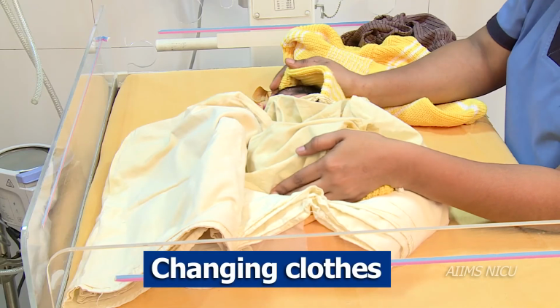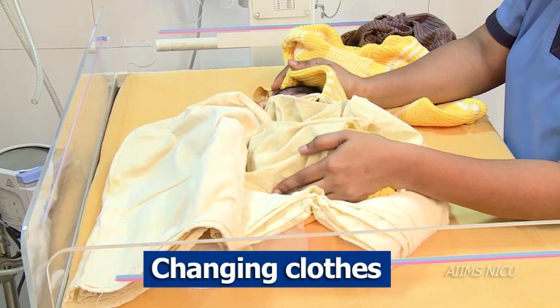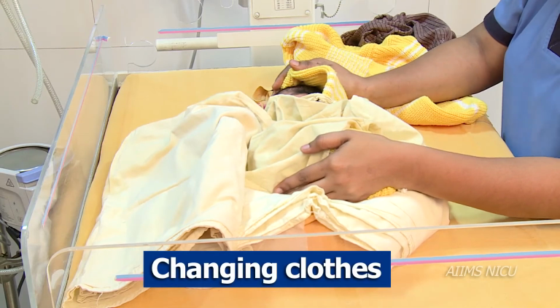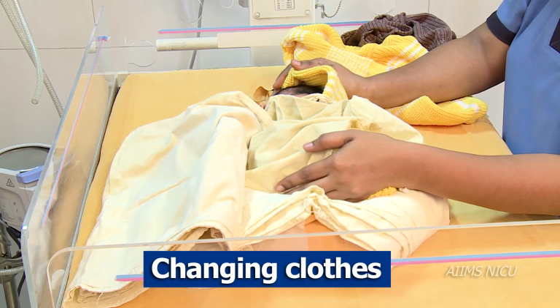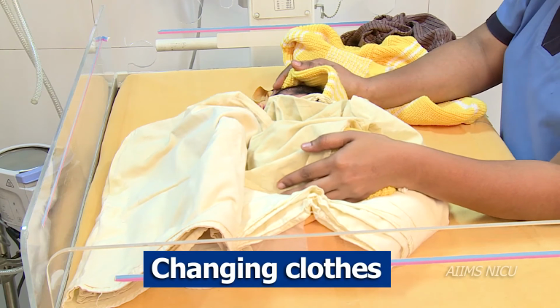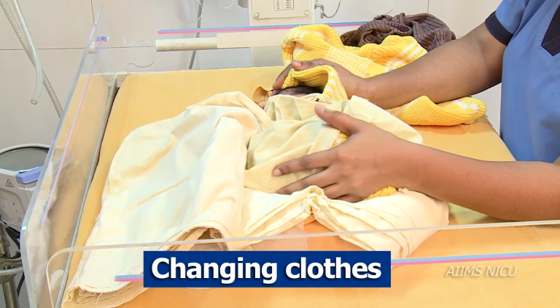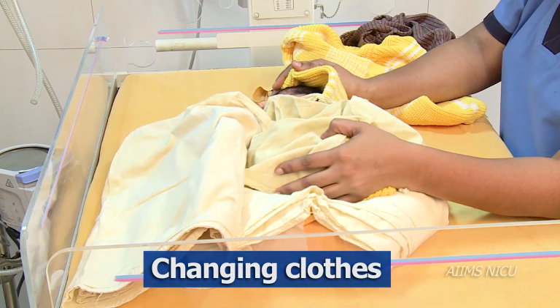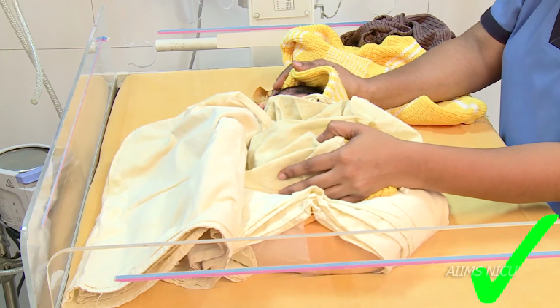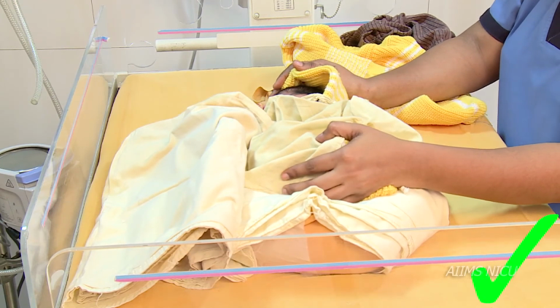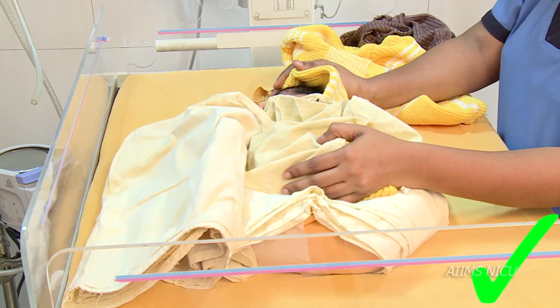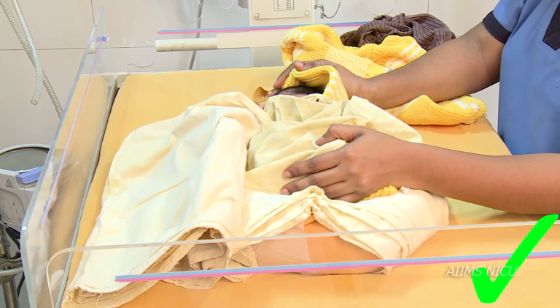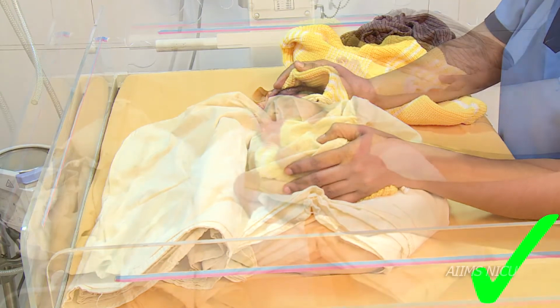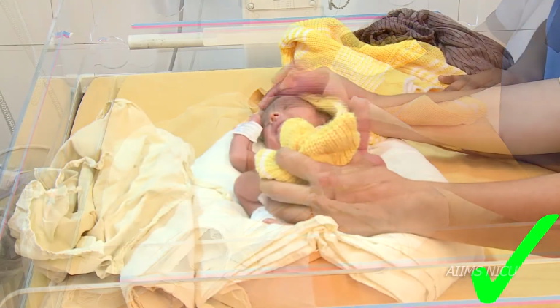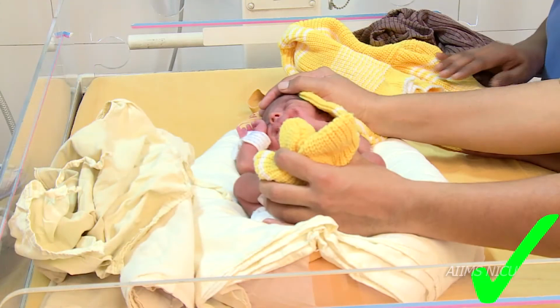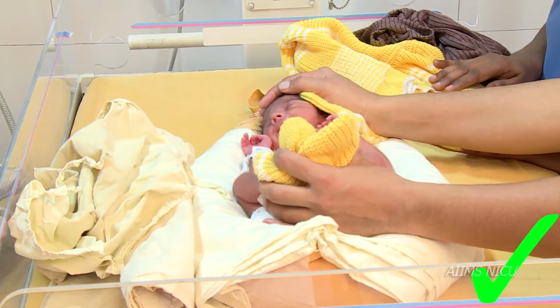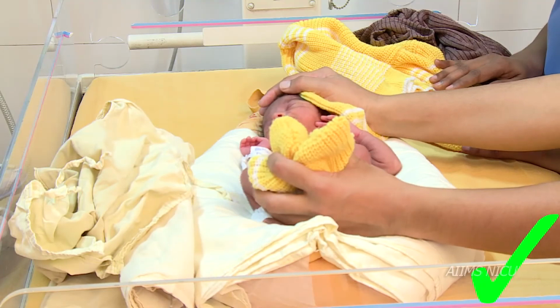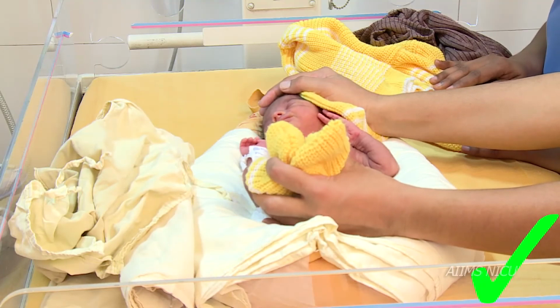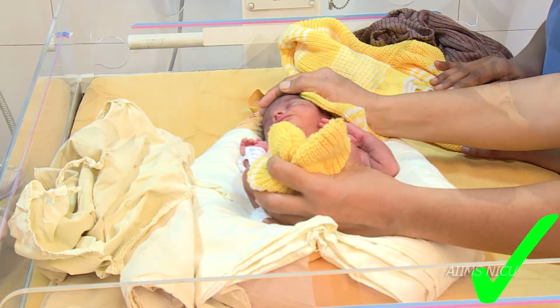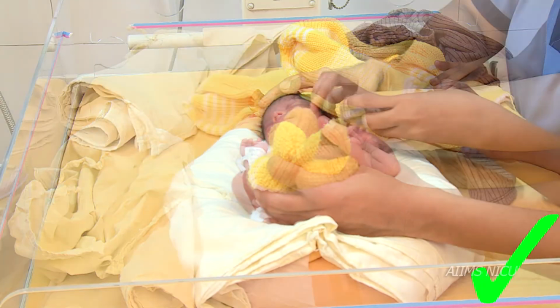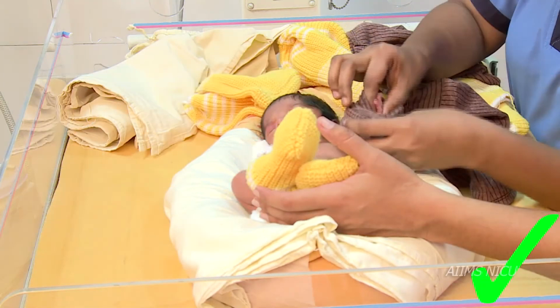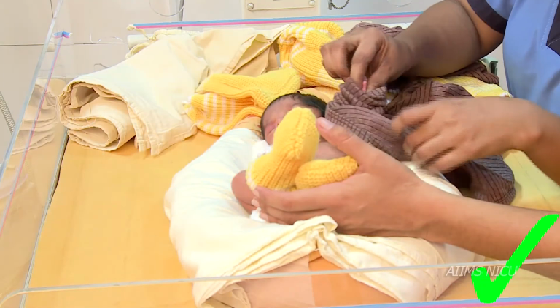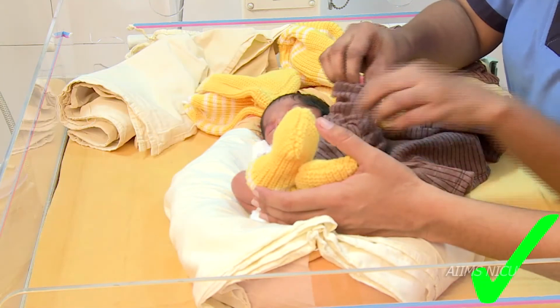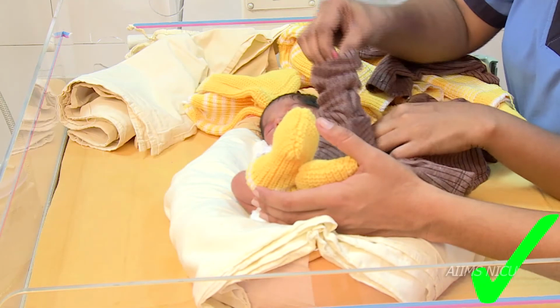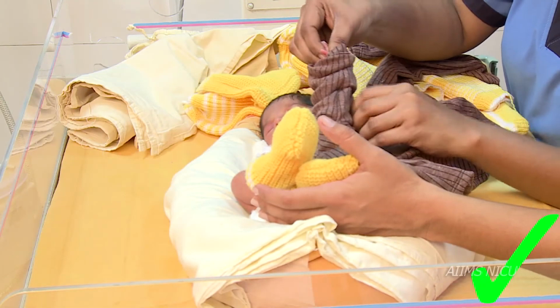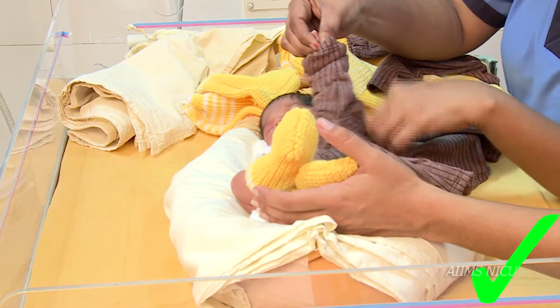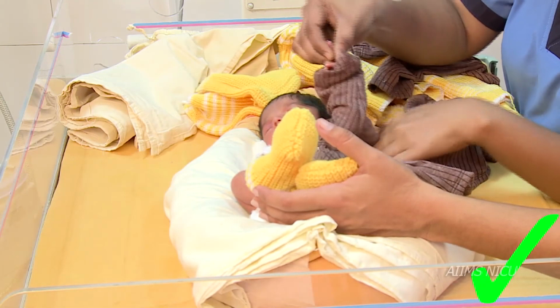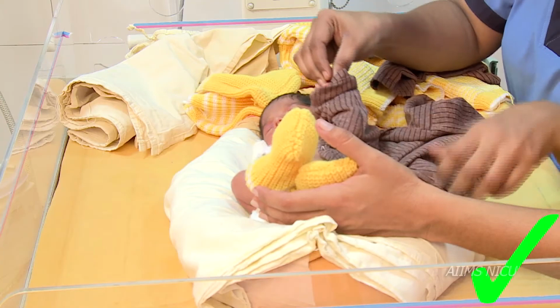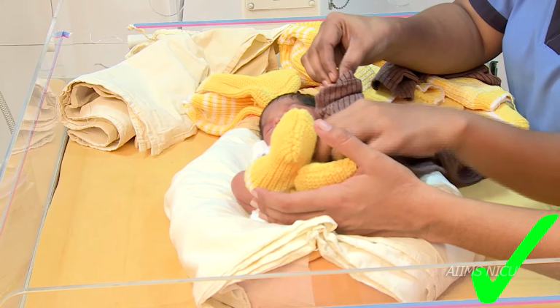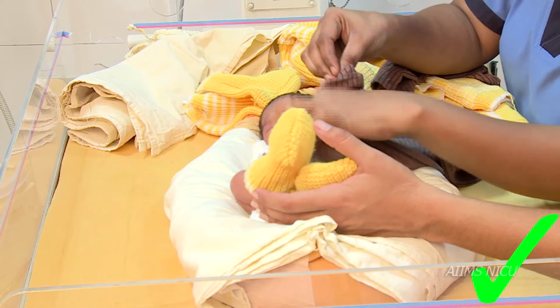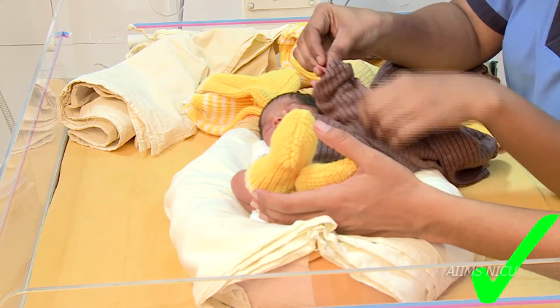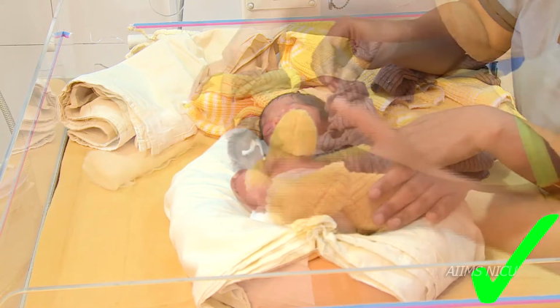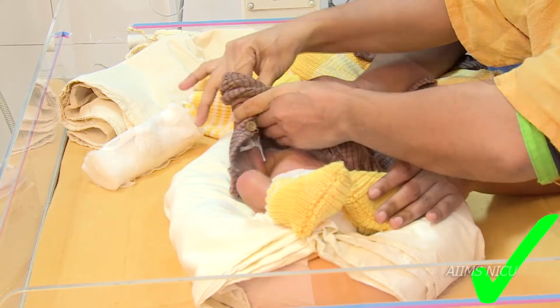Changing clothes. Clean clothes should be ready and near the infant. Gently change the garments, keeping in mind the leads attached to the monitors.